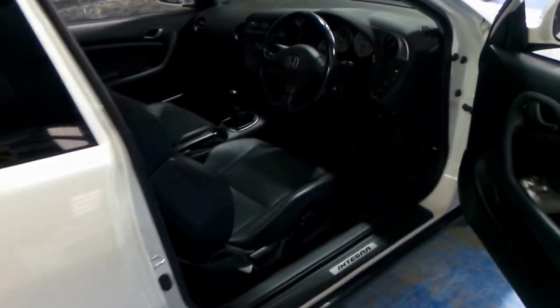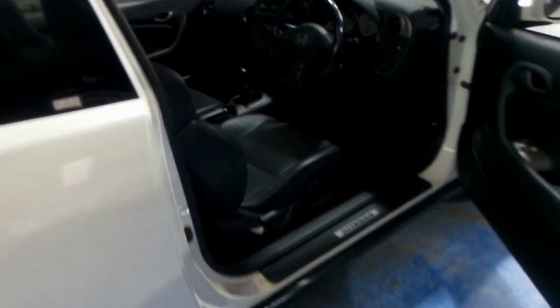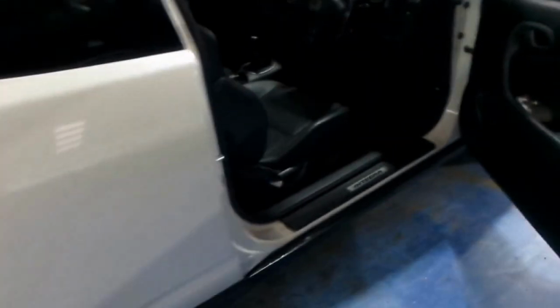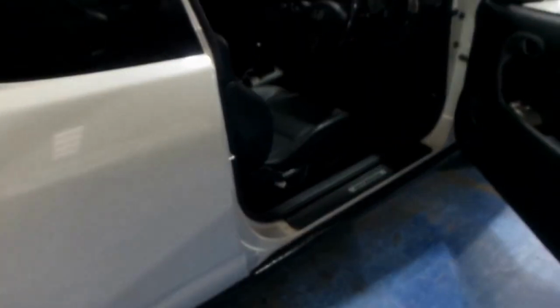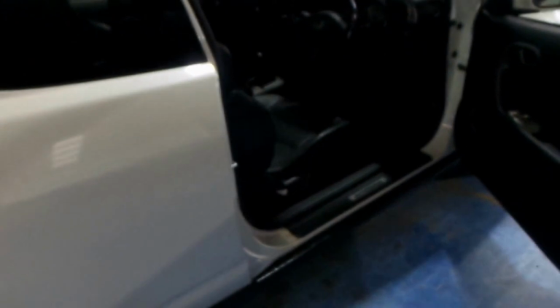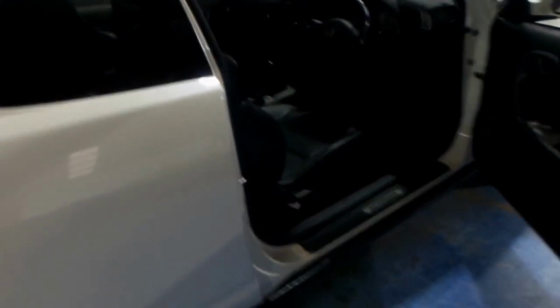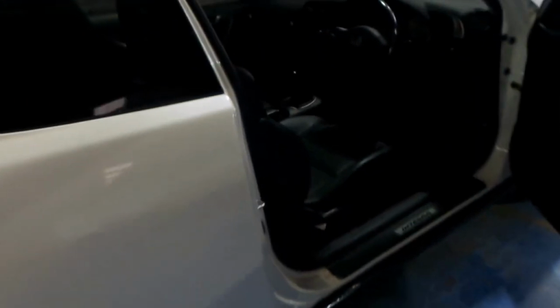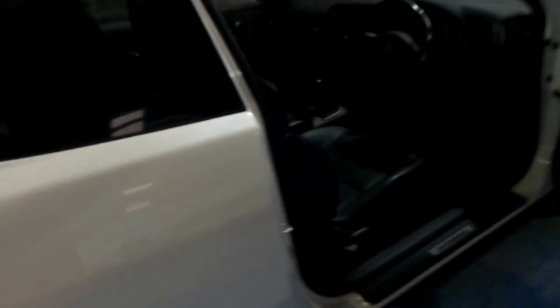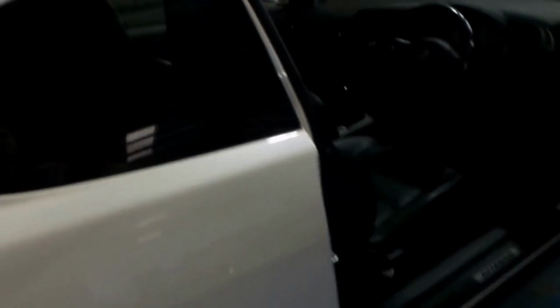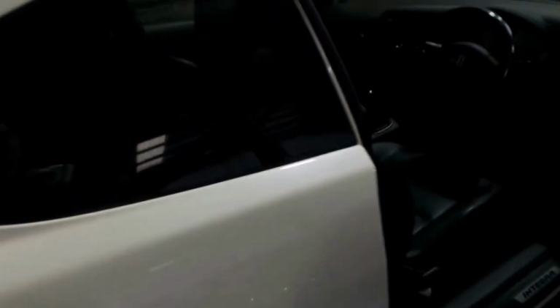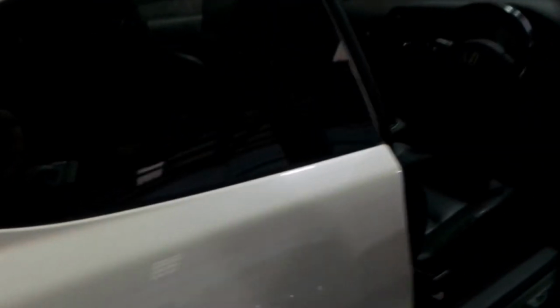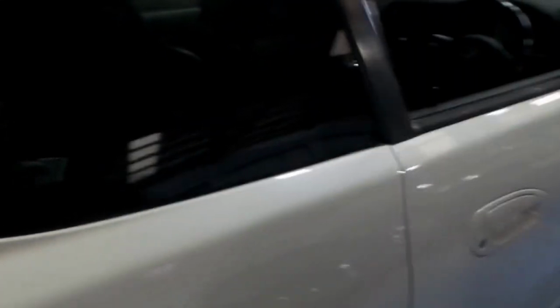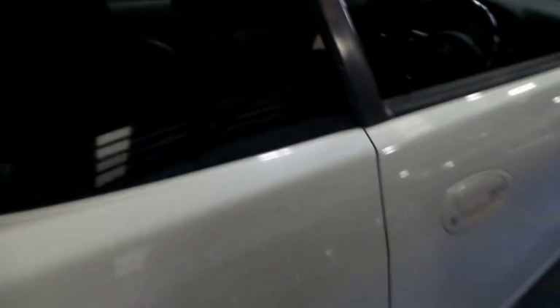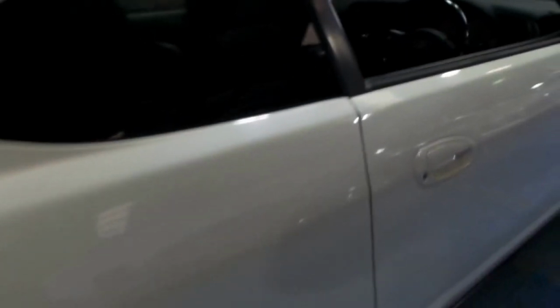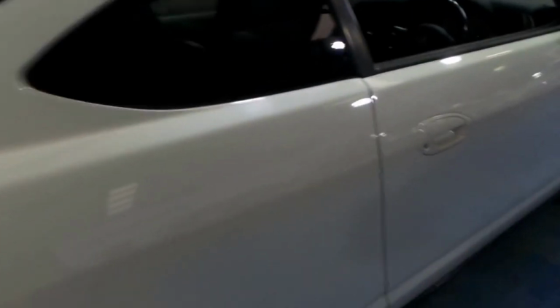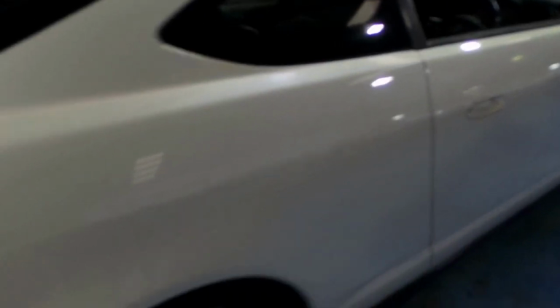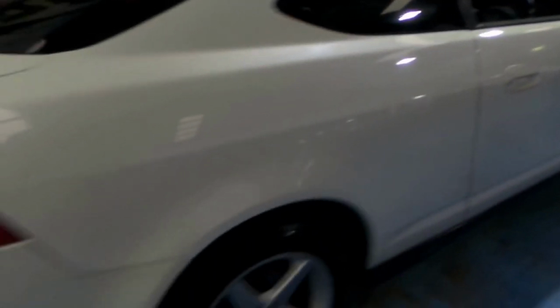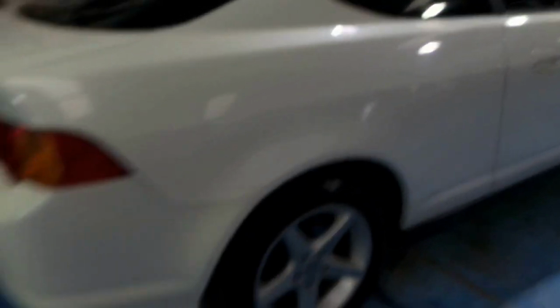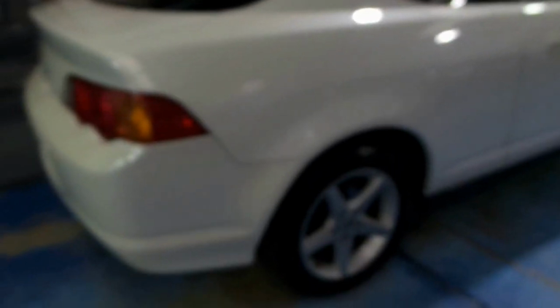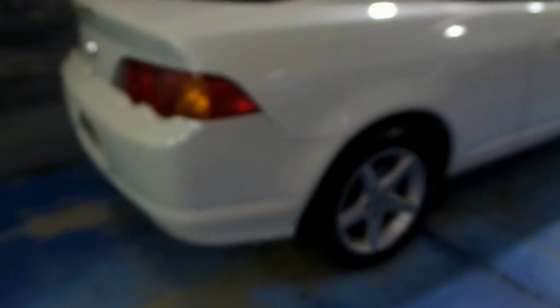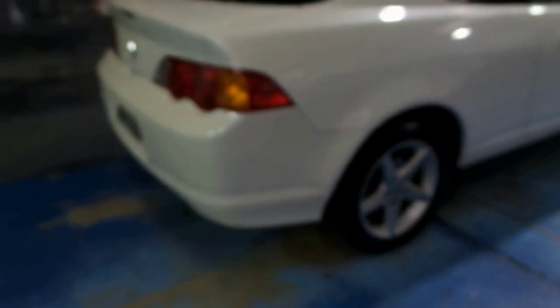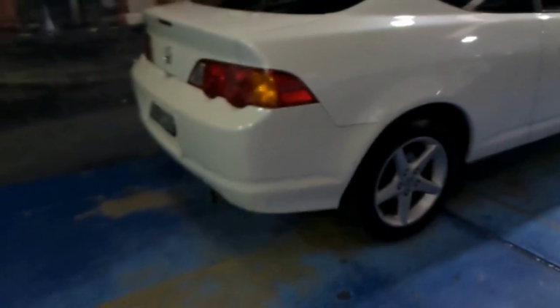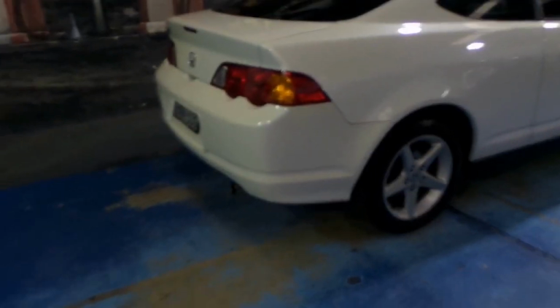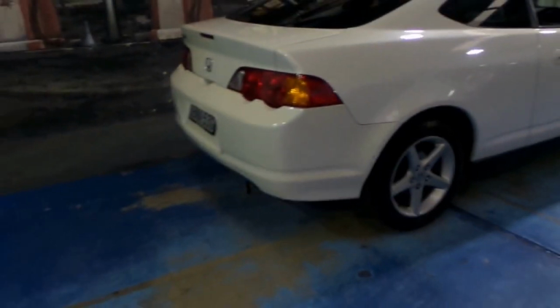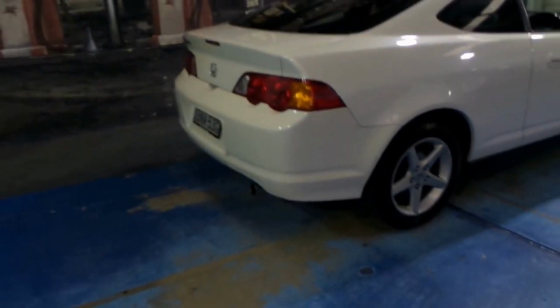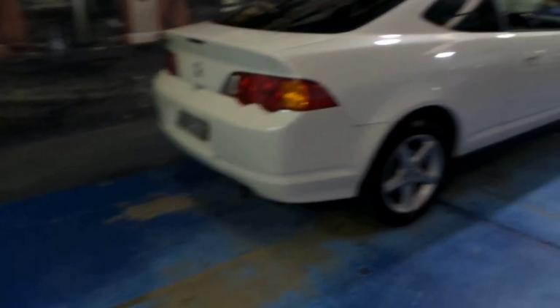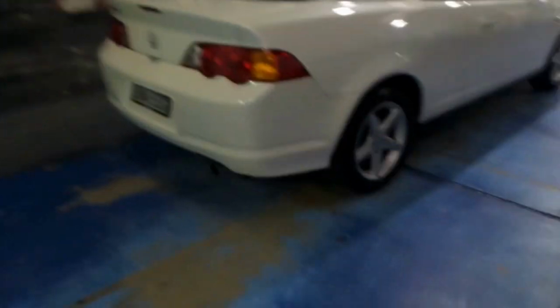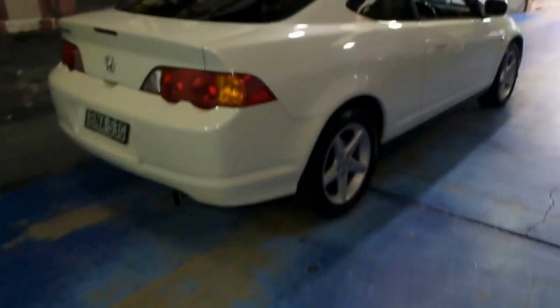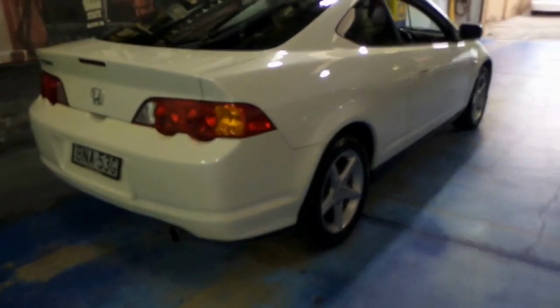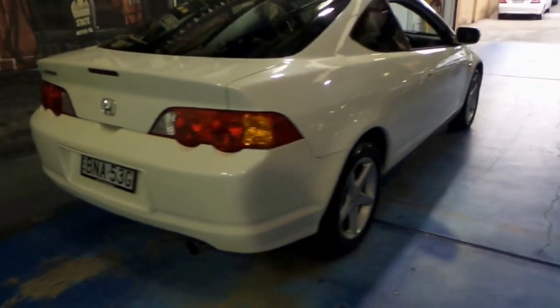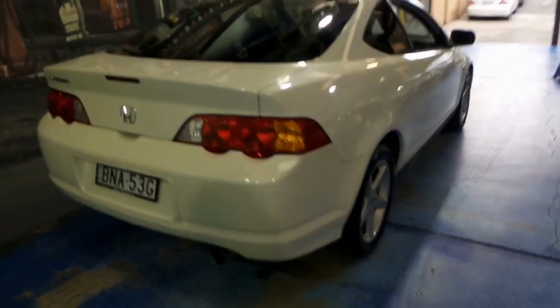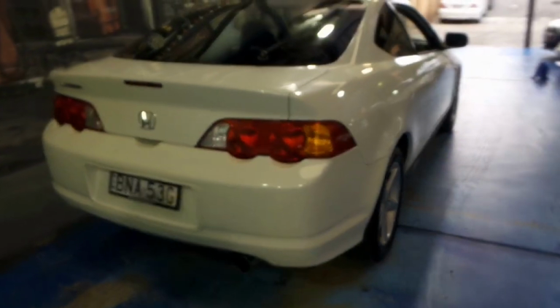I think these represent excellent value for money. They're reliable, economical, and also very safe — very good as a first car or if you're looking for a runabout in town.